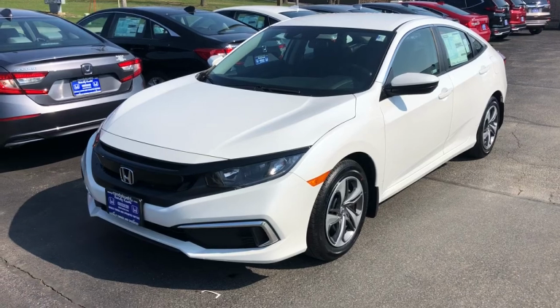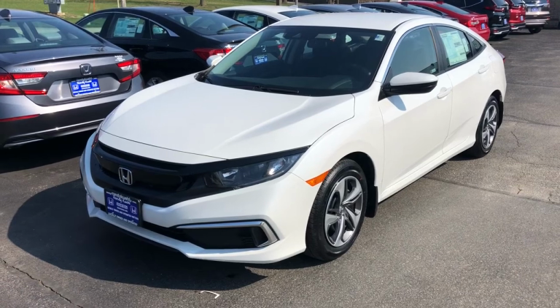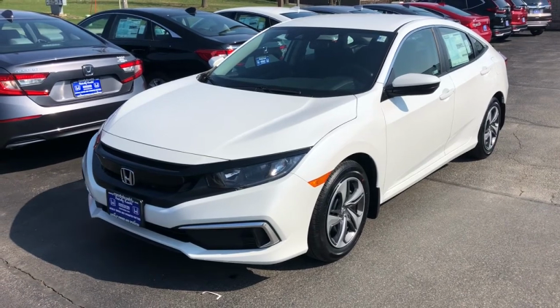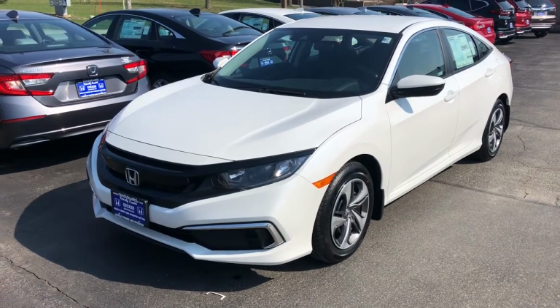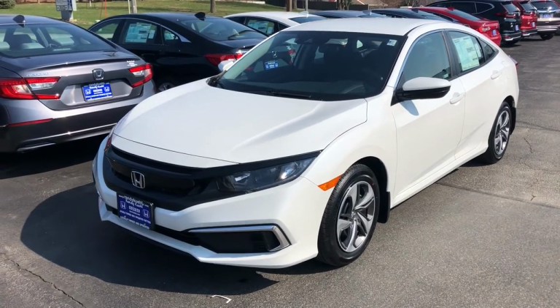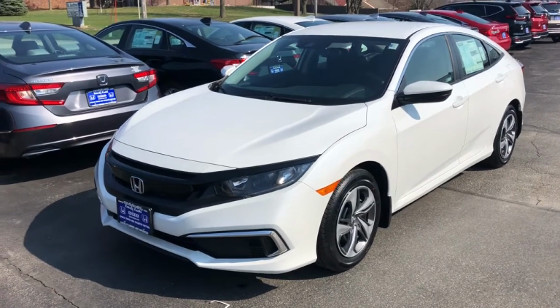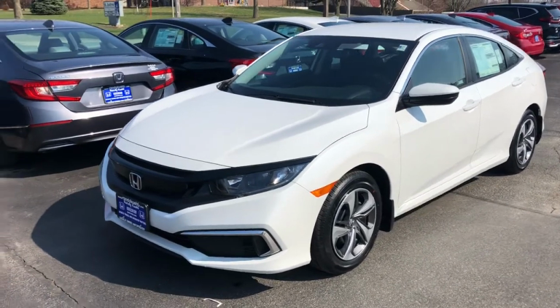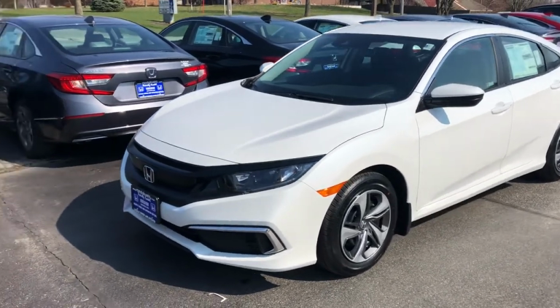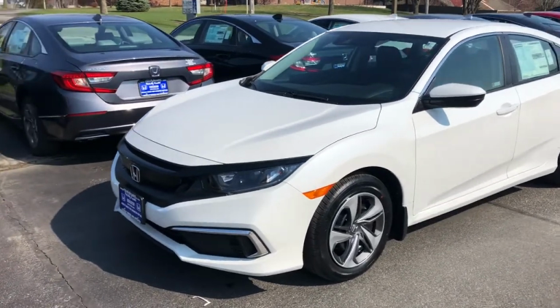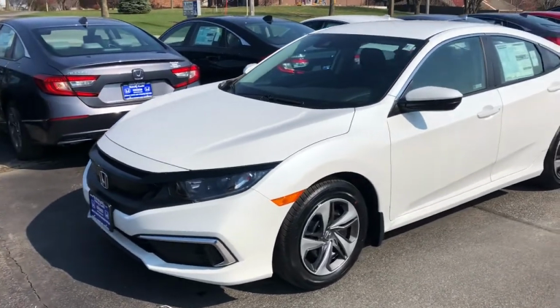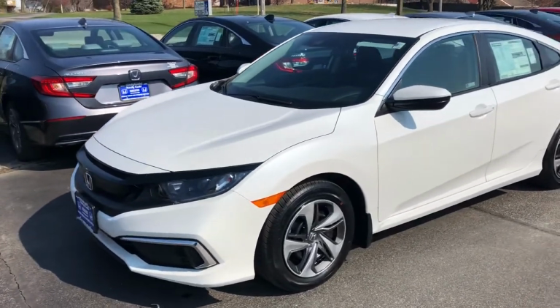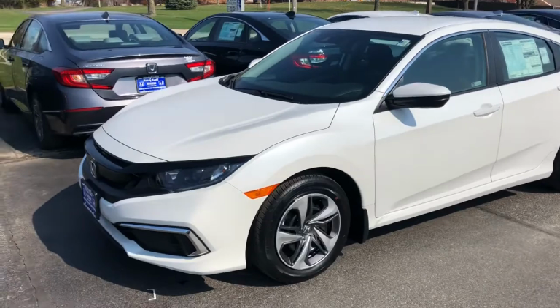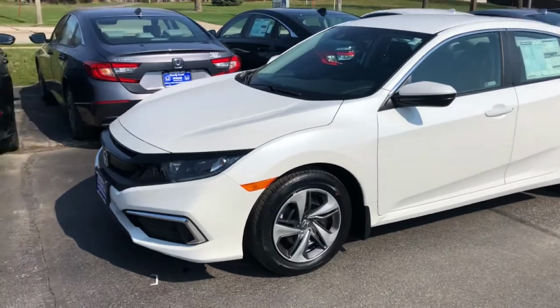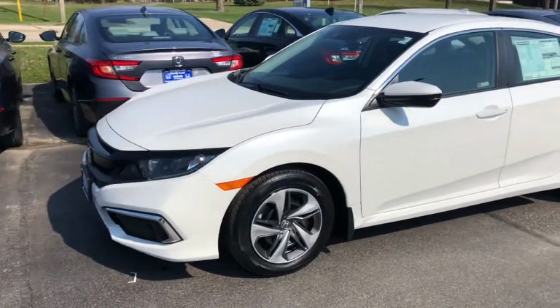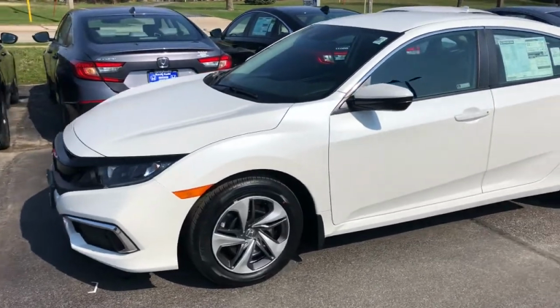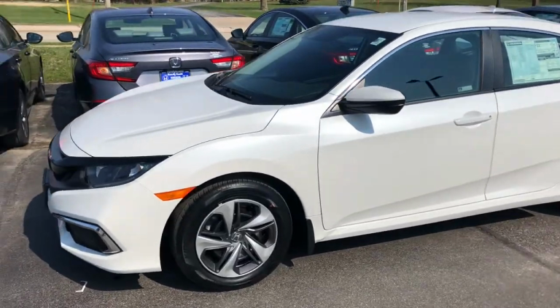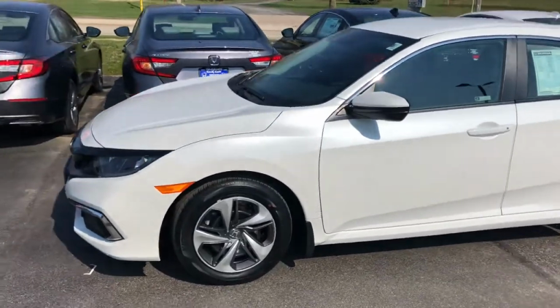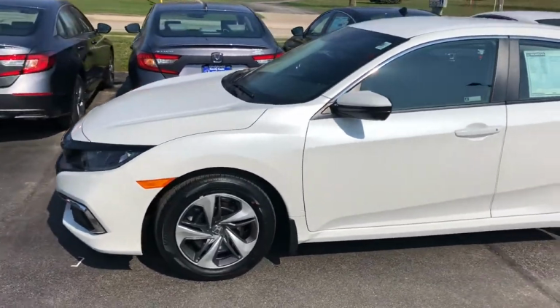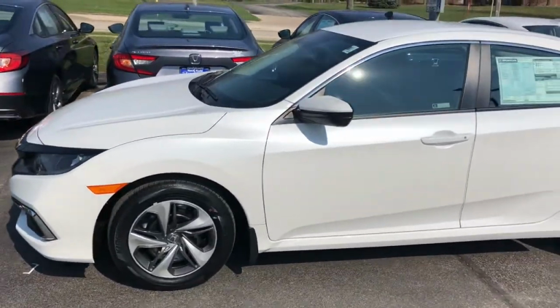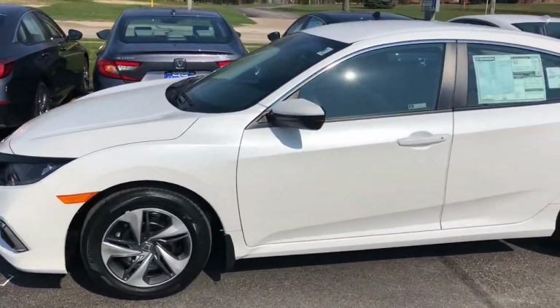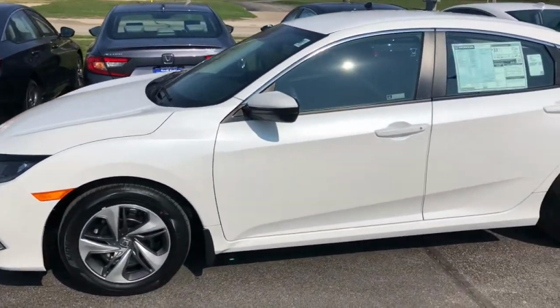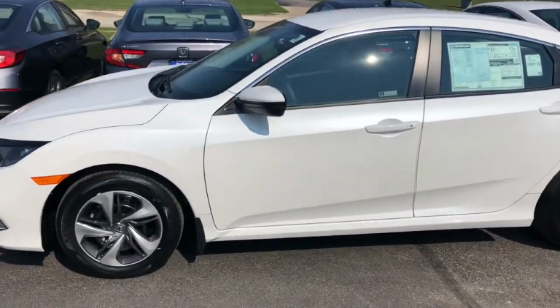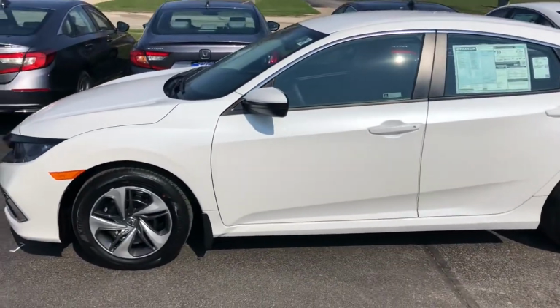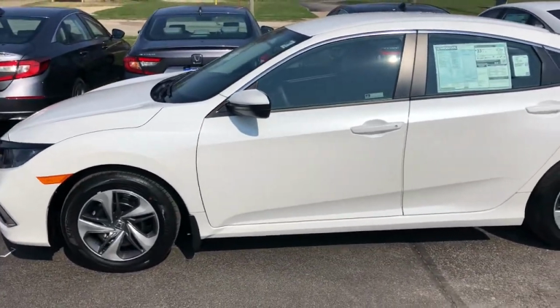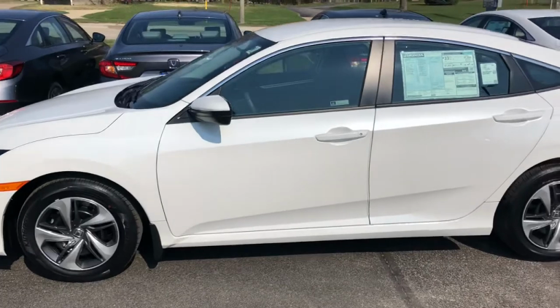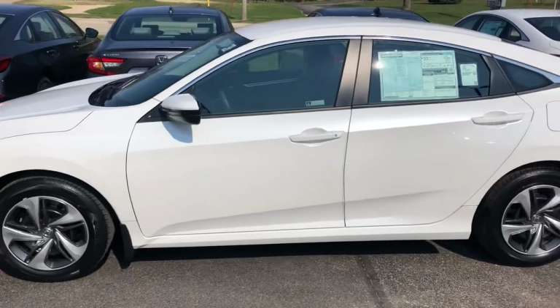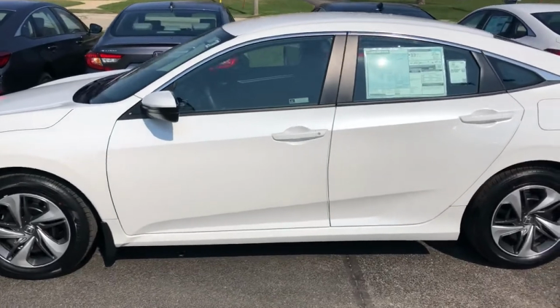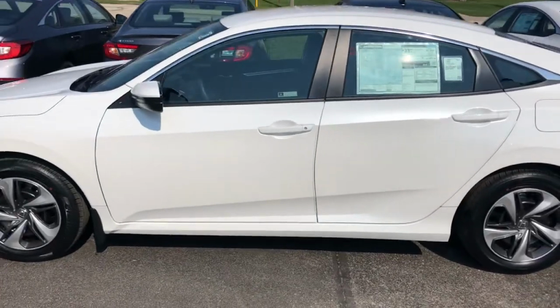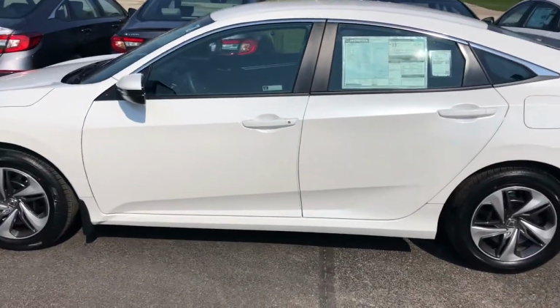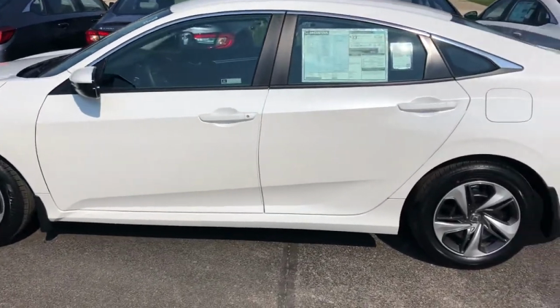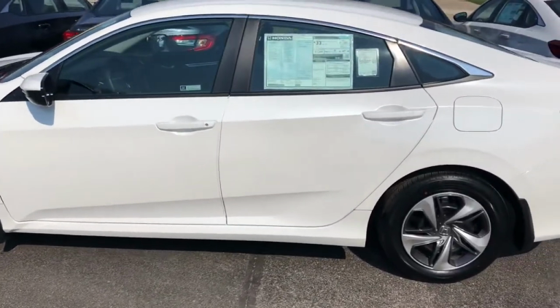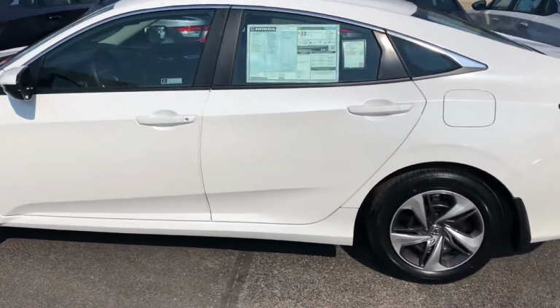Hey guys, Crazy Chris here at Randy Kill Honda in Cedar Rapids. We're currently outside of a 2020 Honda Civic LX. This is going to be the base model for those that don't need all the bells and whistles — something nice and simple while getting good fuel economy.